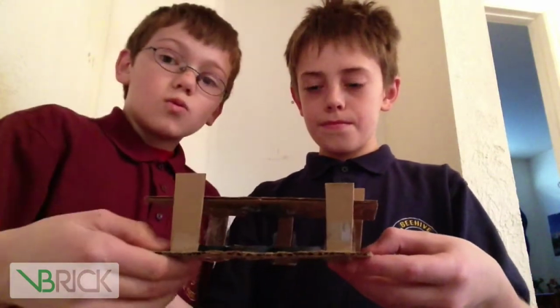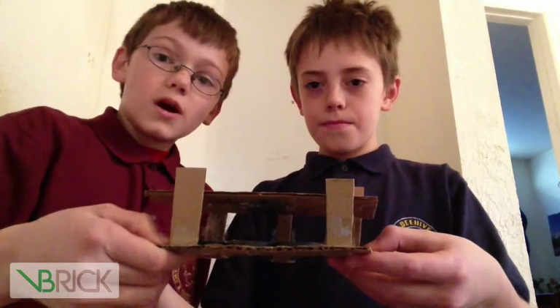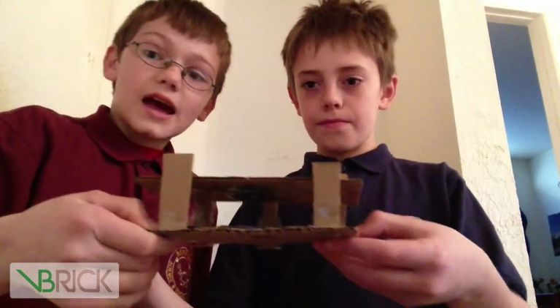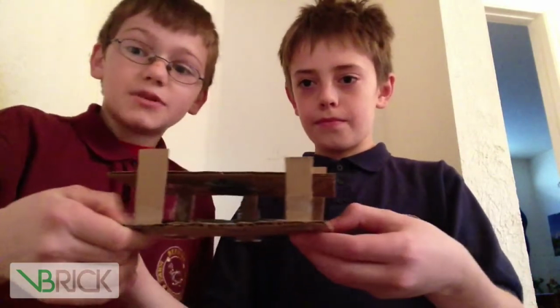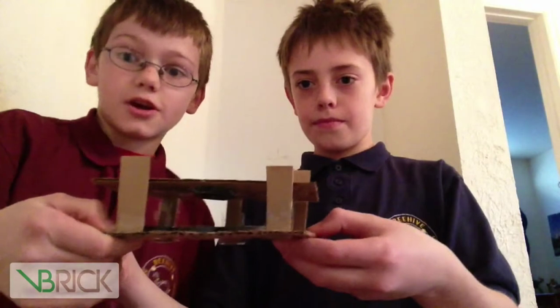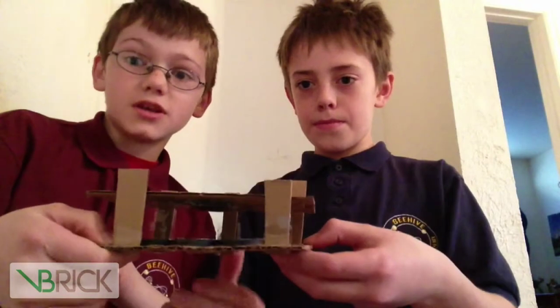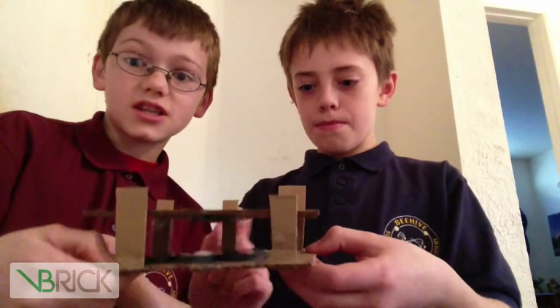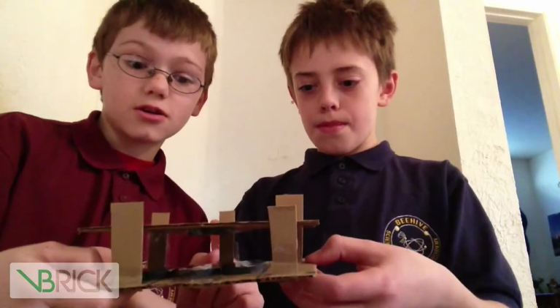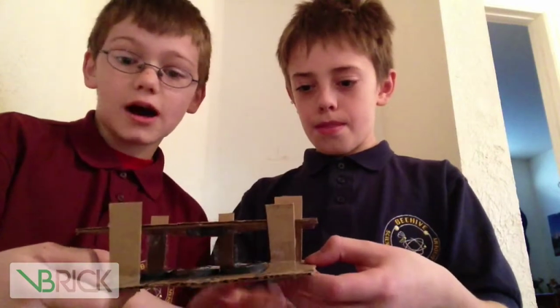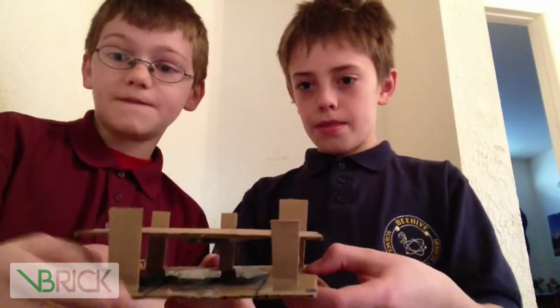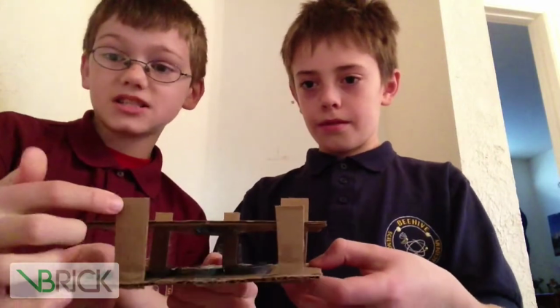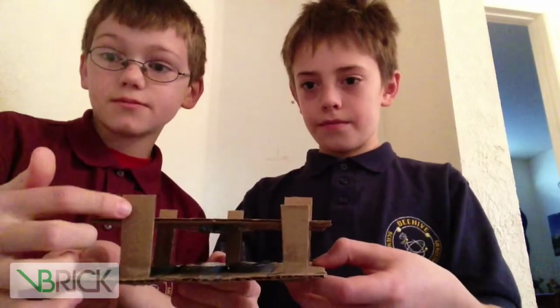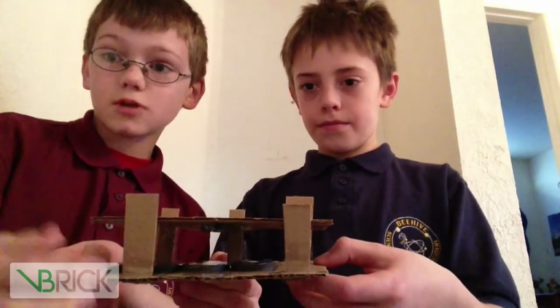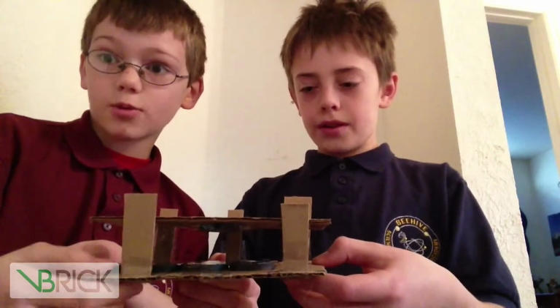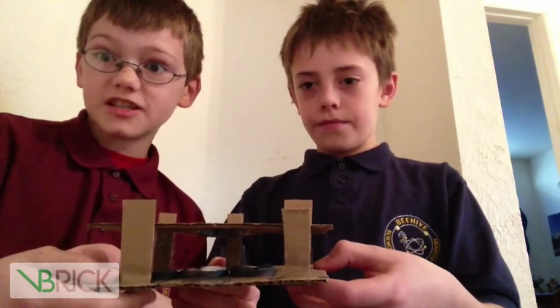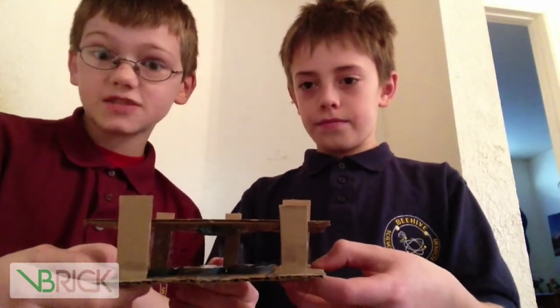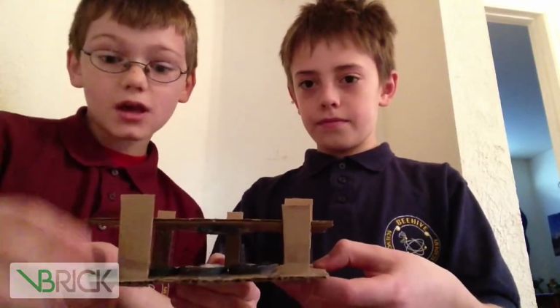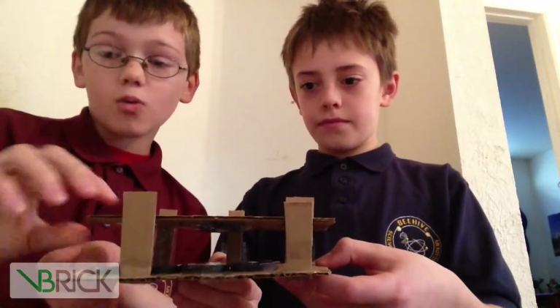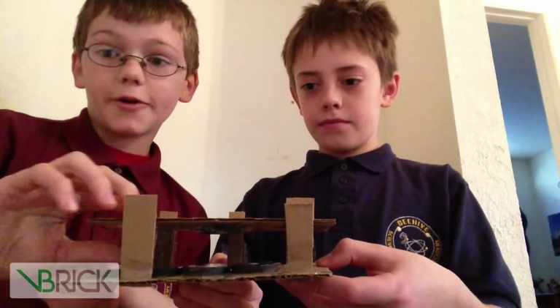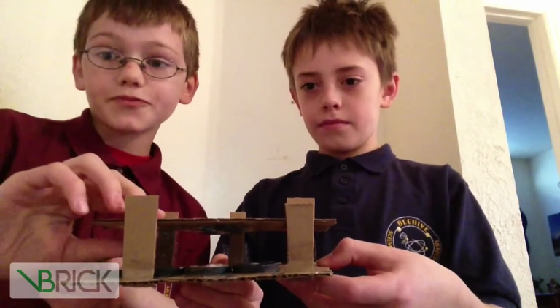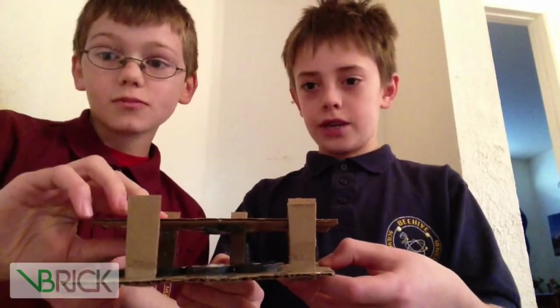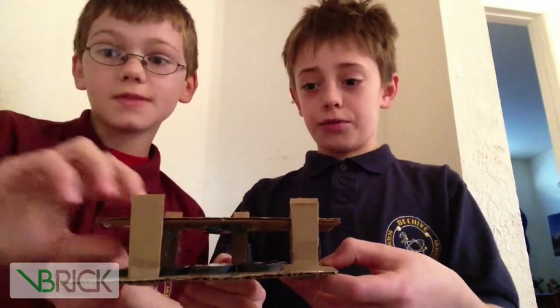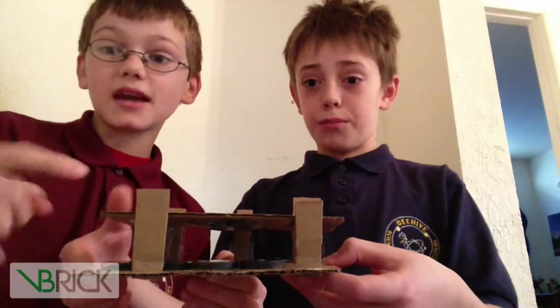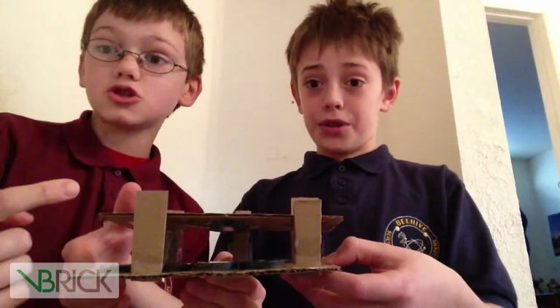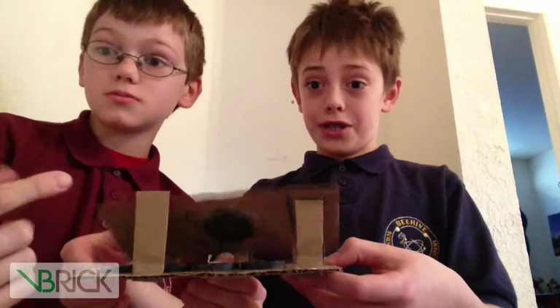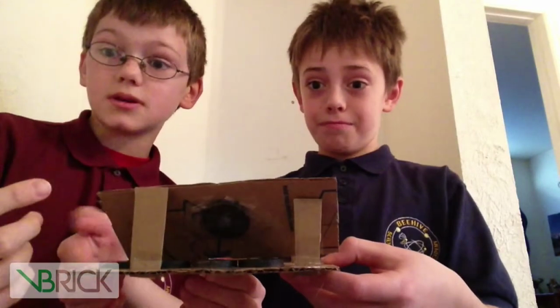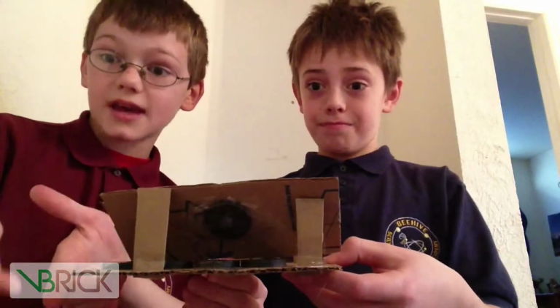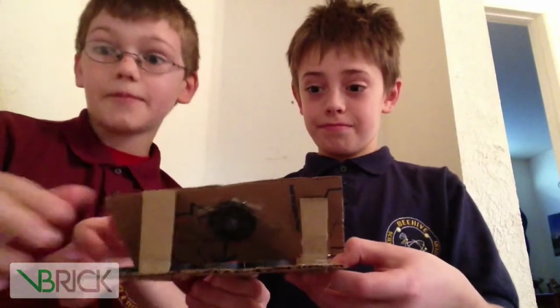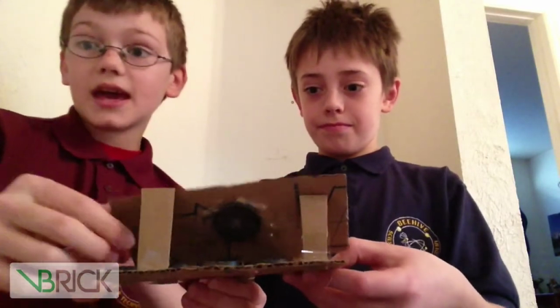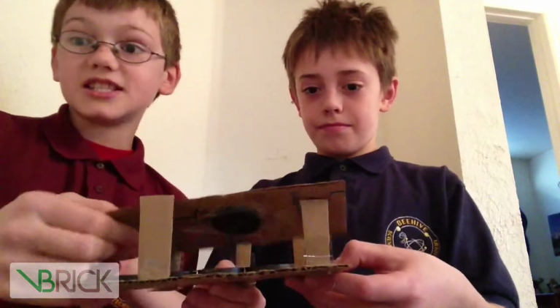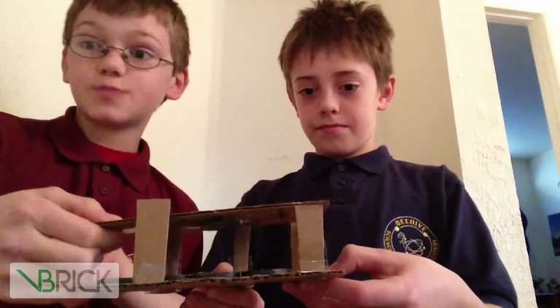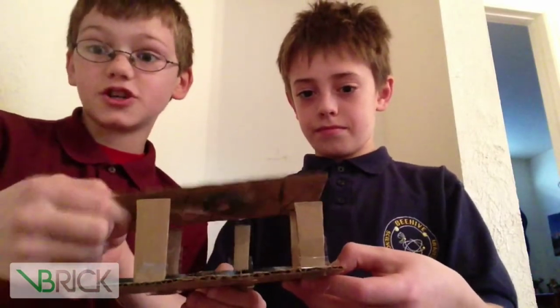What happens here — you see these little cardboard fences? Well, it keeps it from doing this. Yeah, at least it's supposed to.